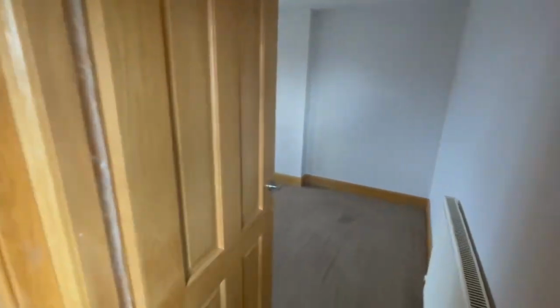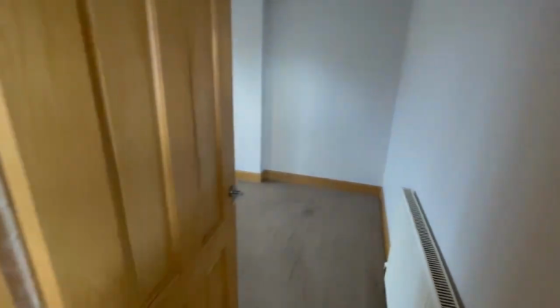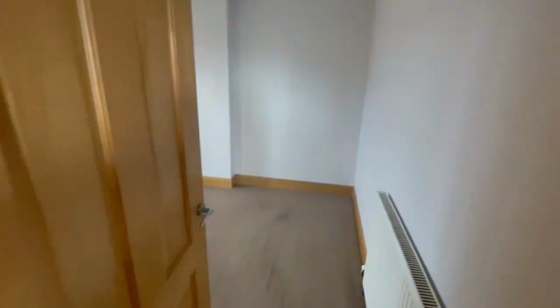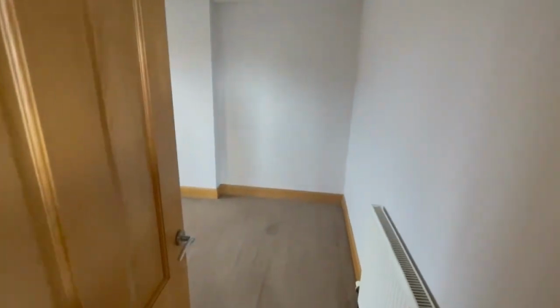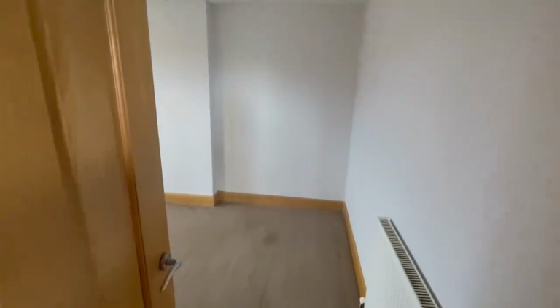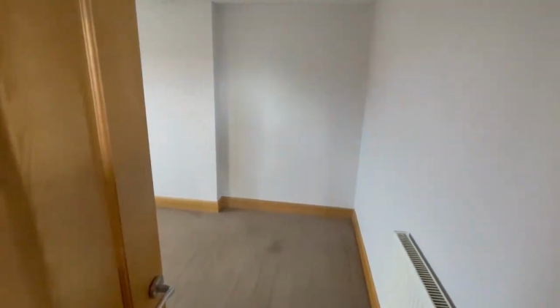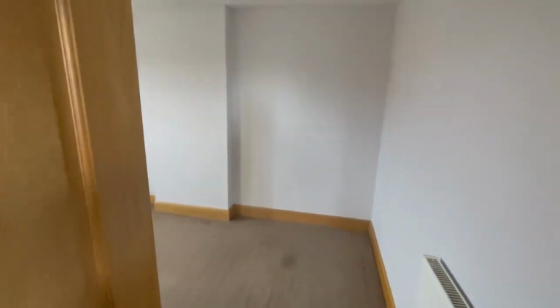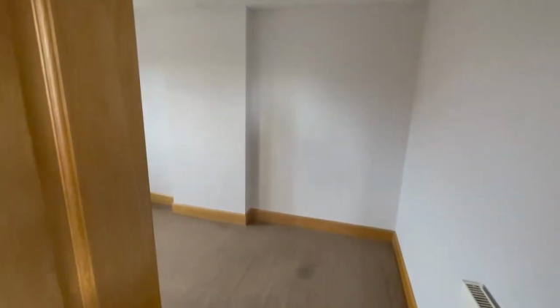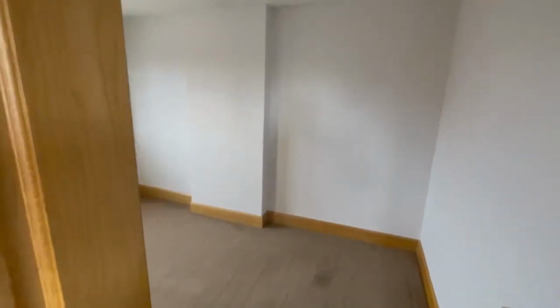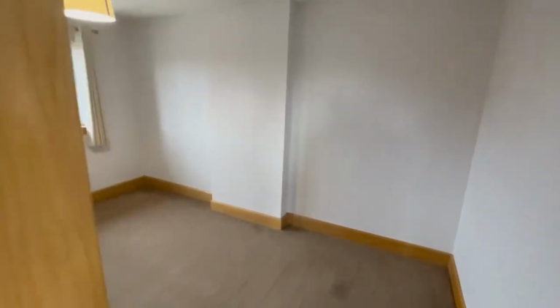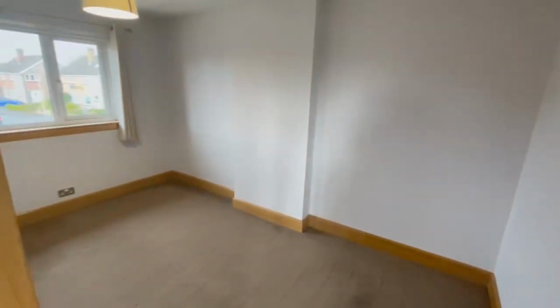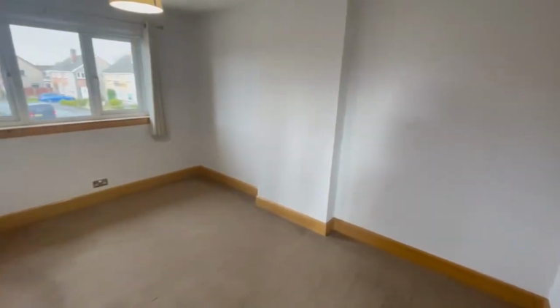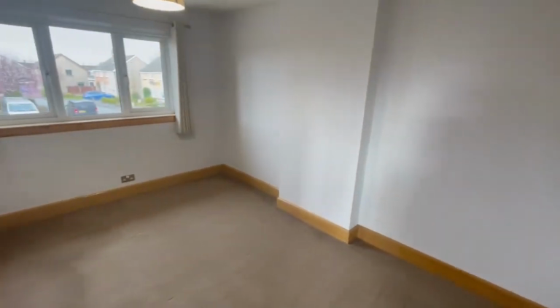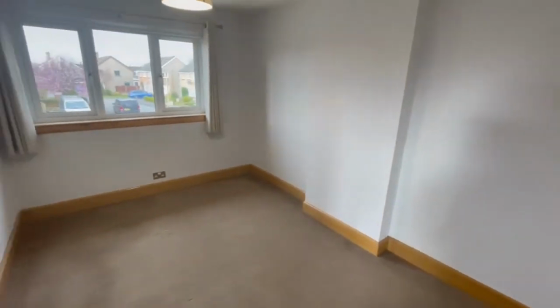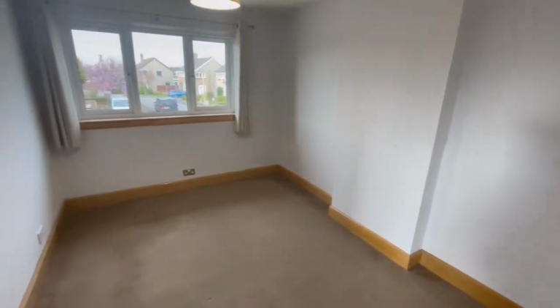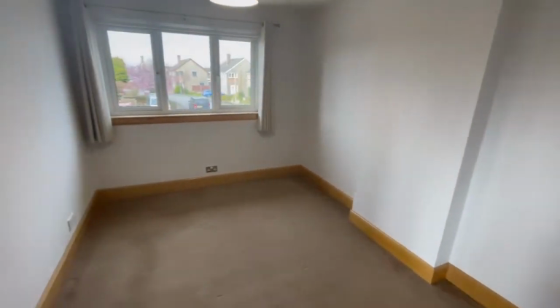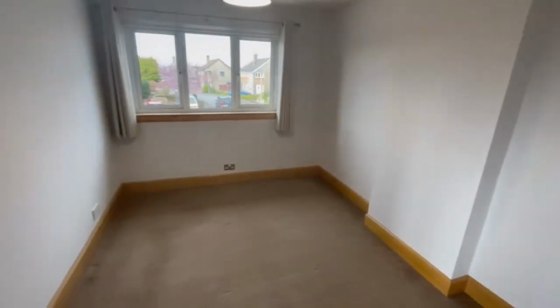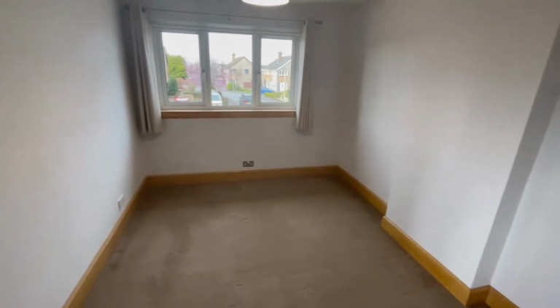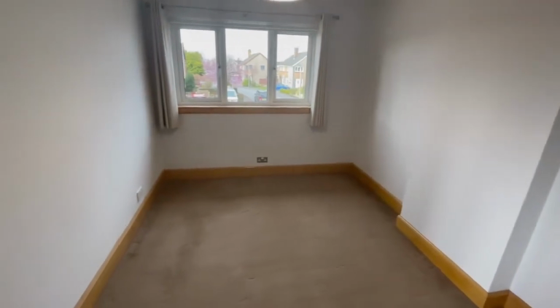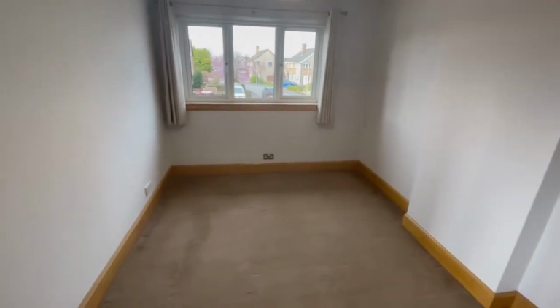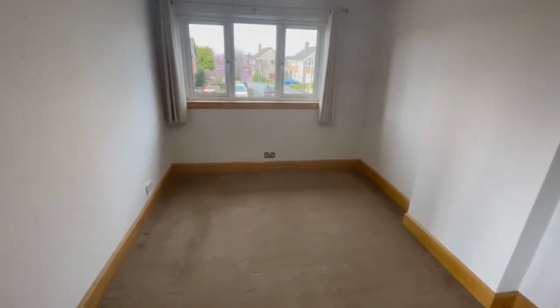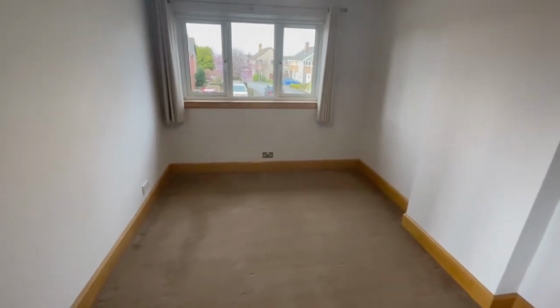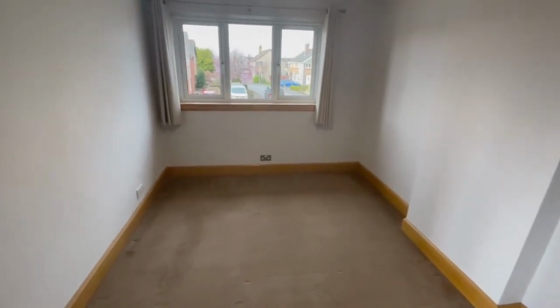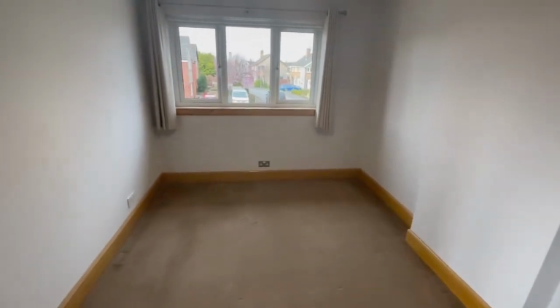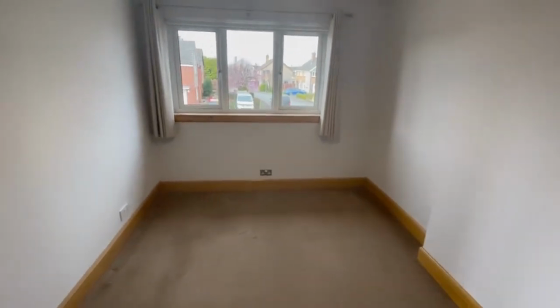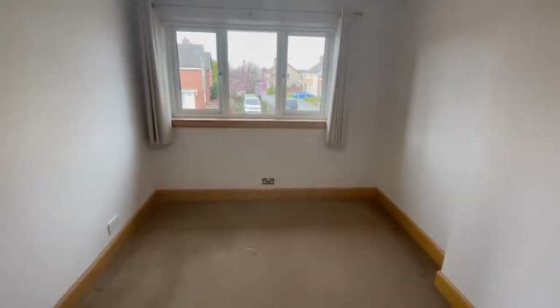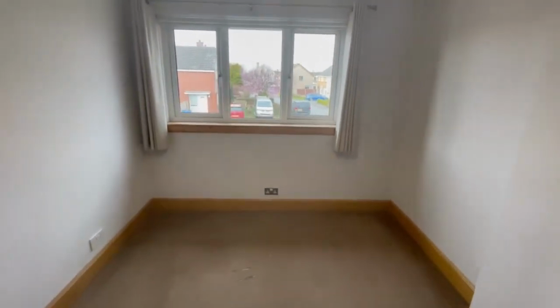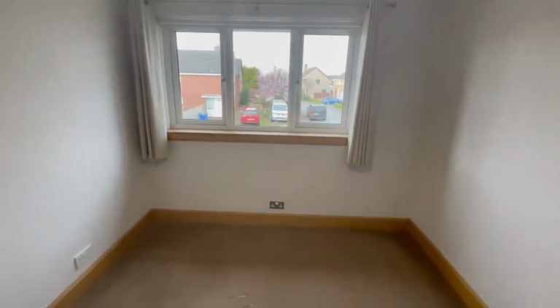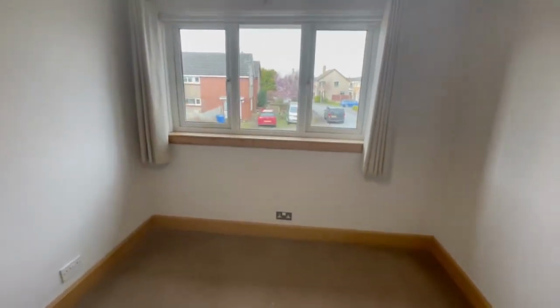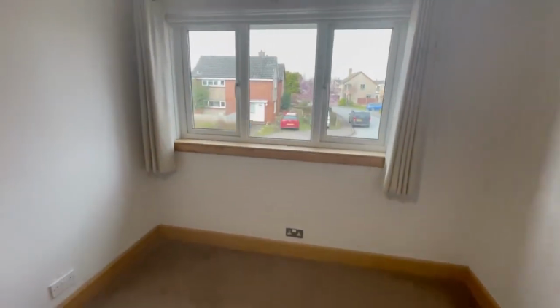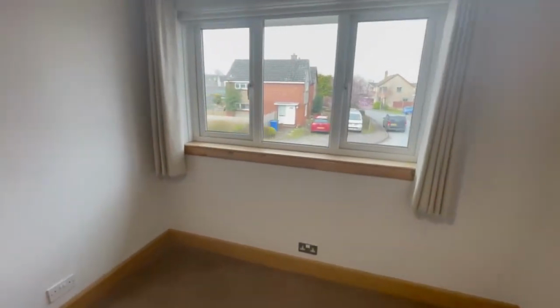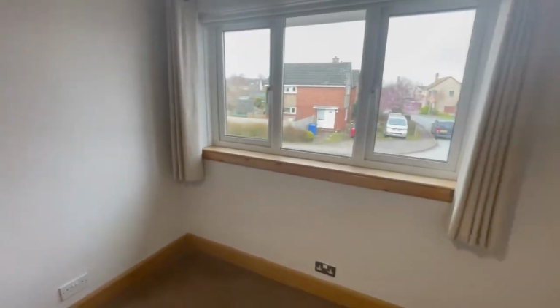Into the master bedroom. Again, a double bedroom with a window to the front of the property this time.